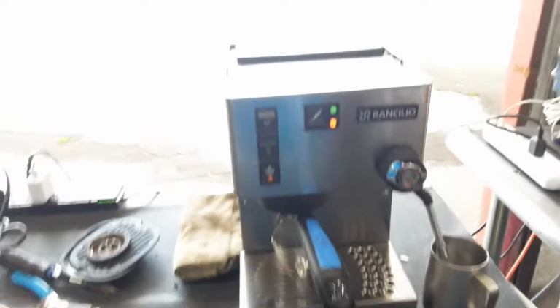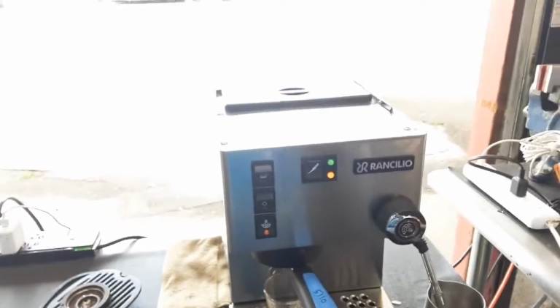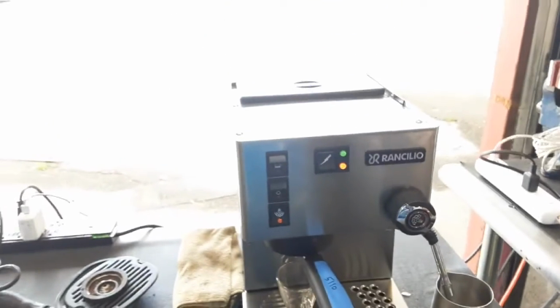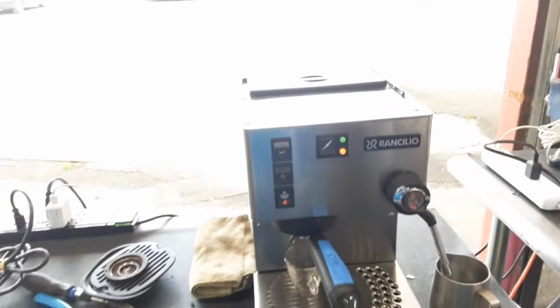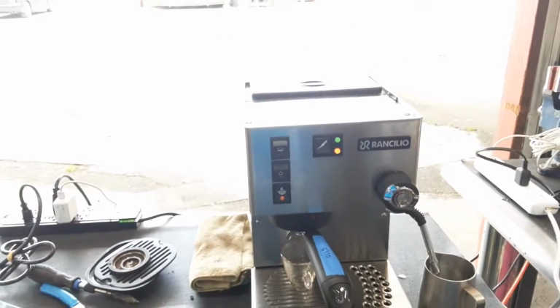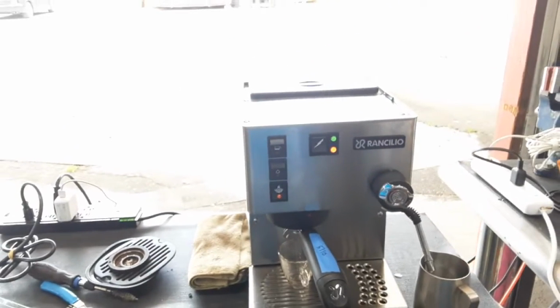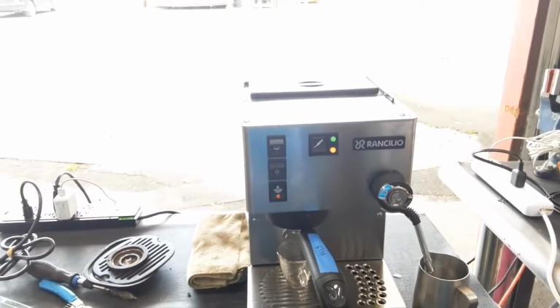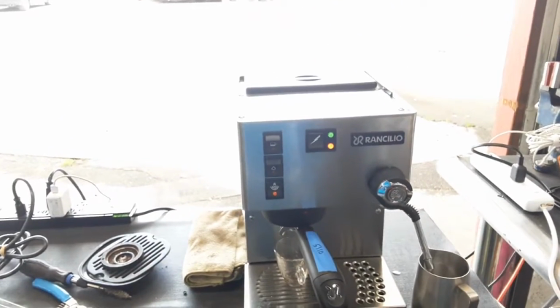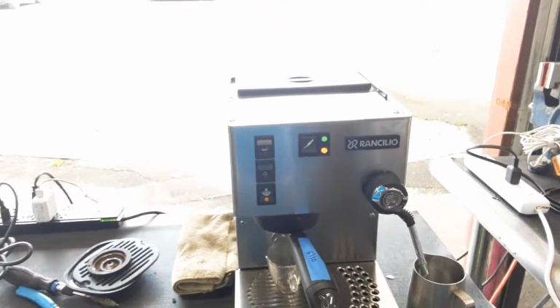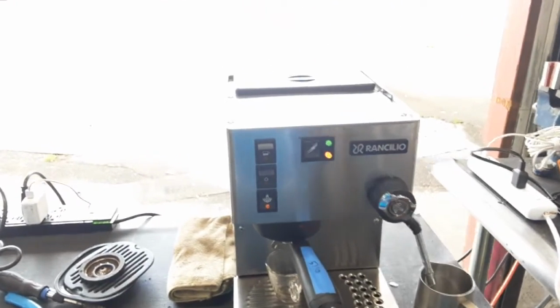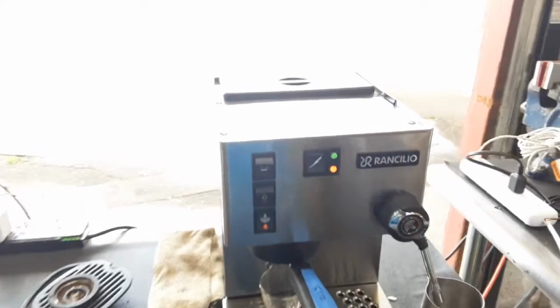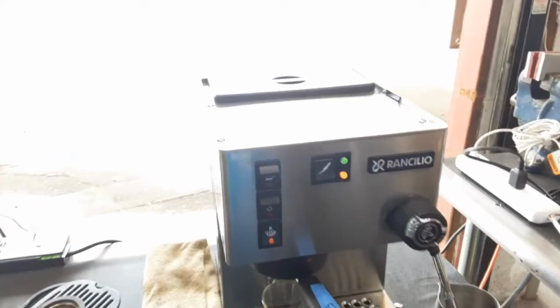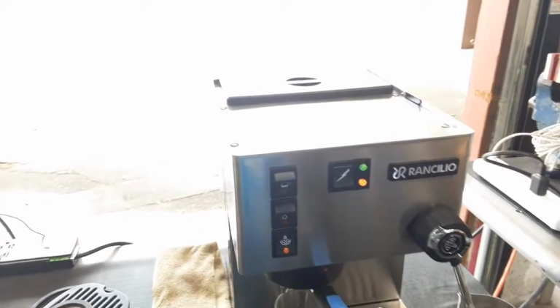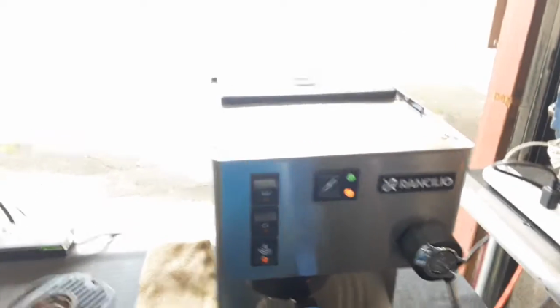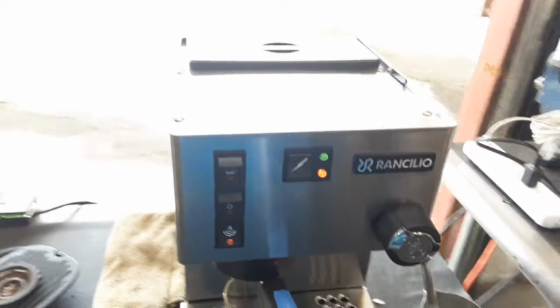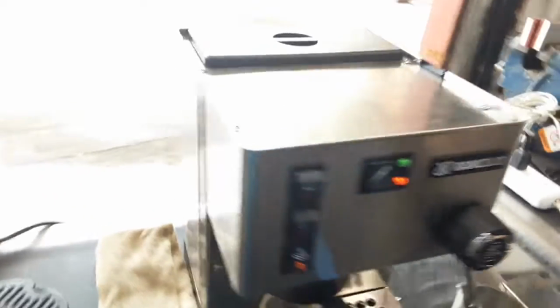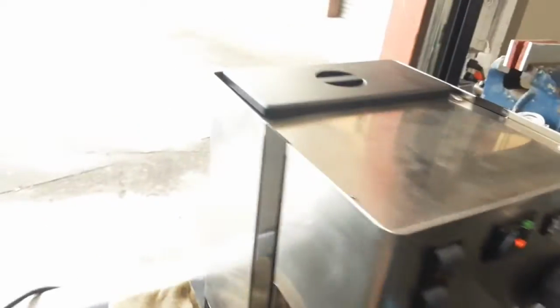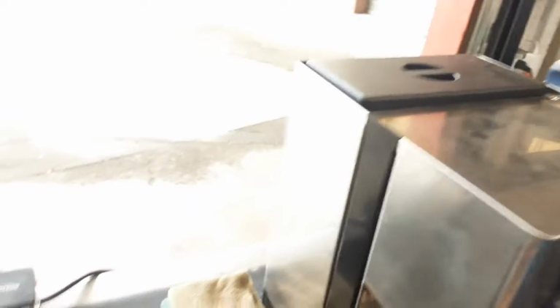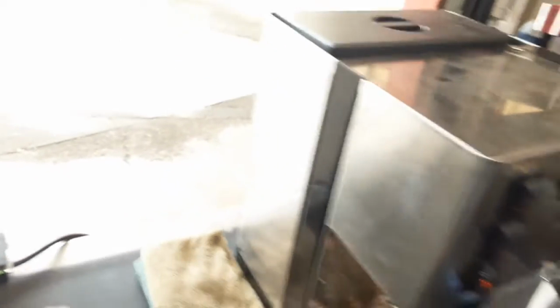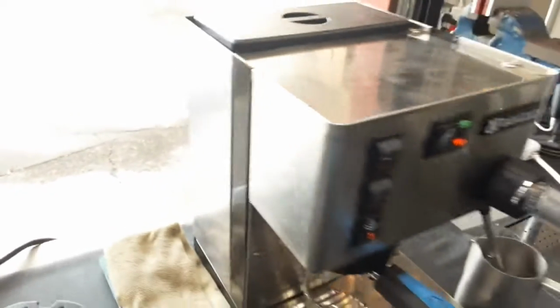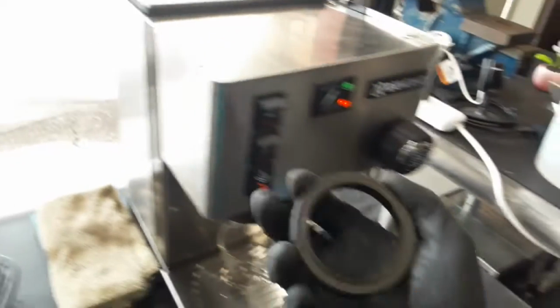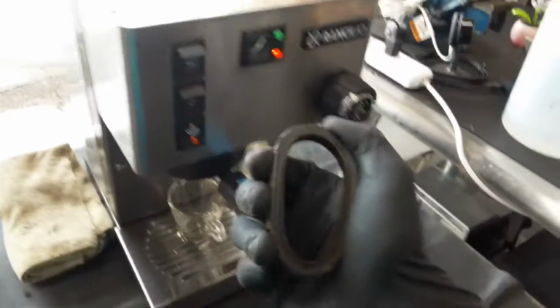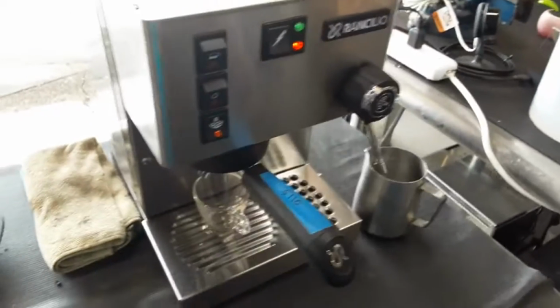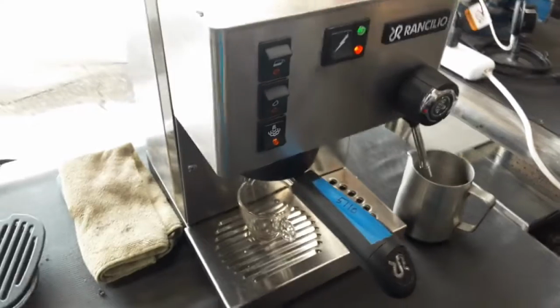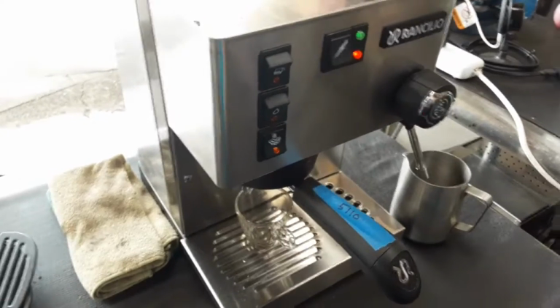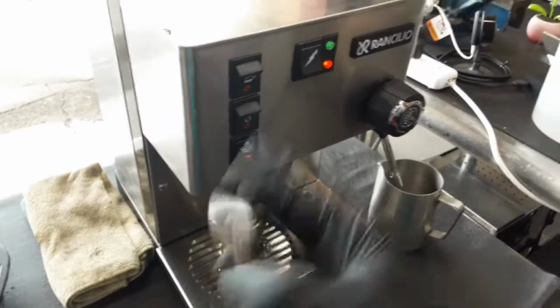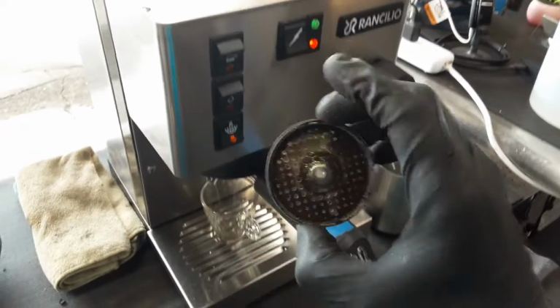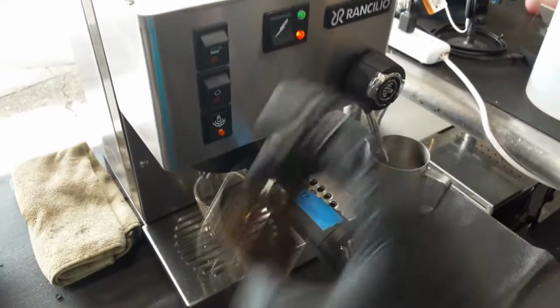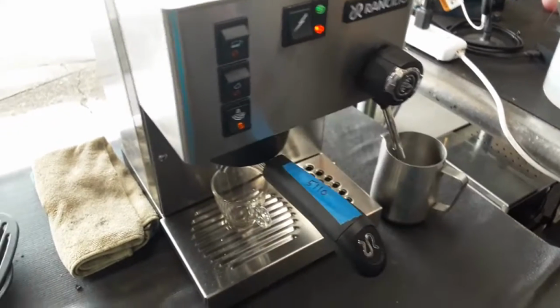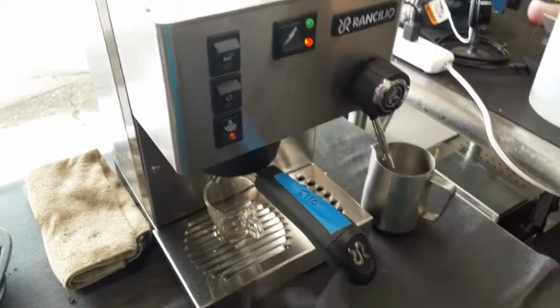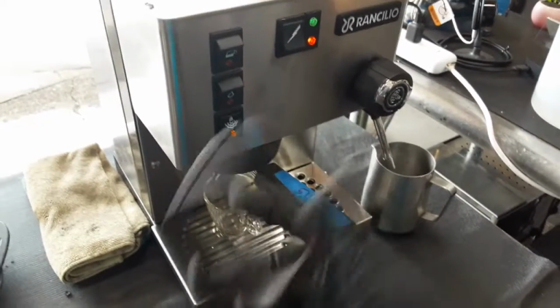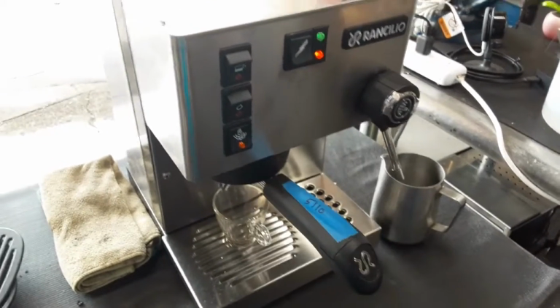Hello everyone and welcome back to Canon Coffee. Here we have this beautiful Rancilio Silvia espresso machine. For this machine we just gave it a tune-up, which means we replaced the shower screen of the machine as well as the gasket of the machine.